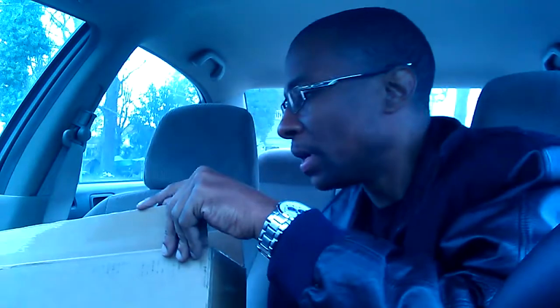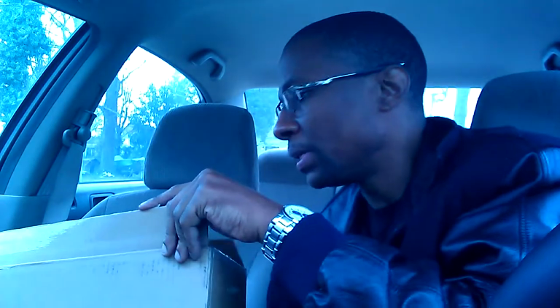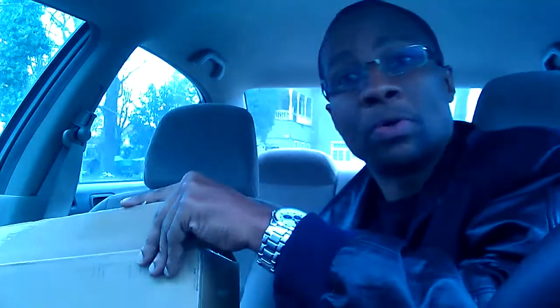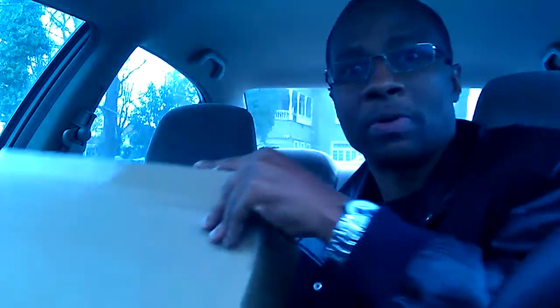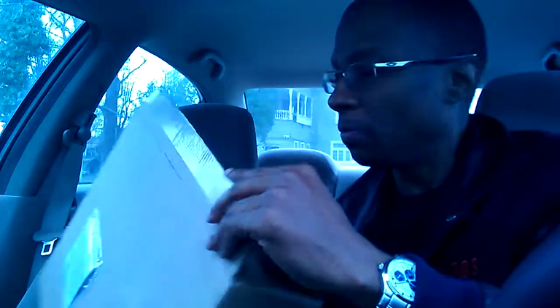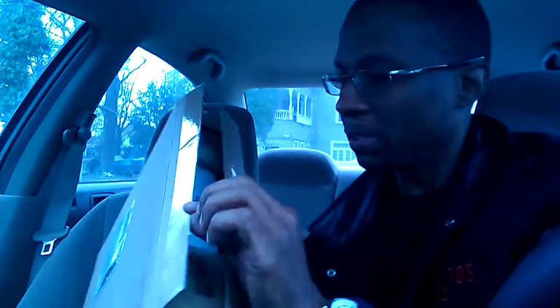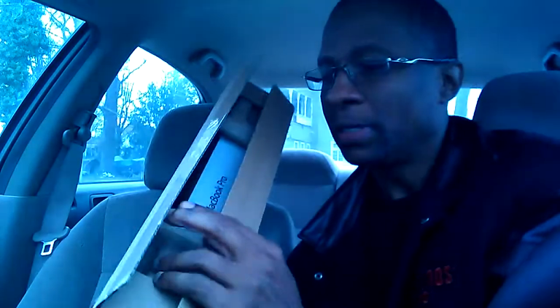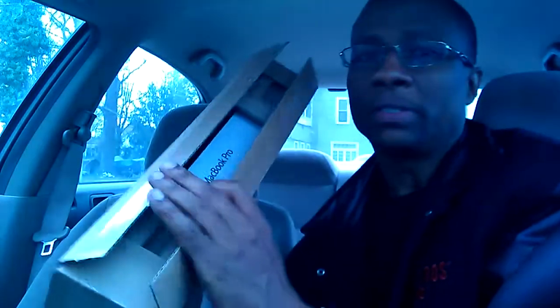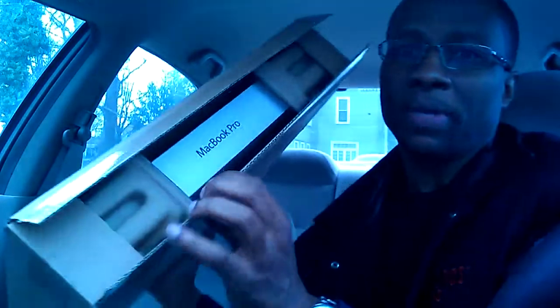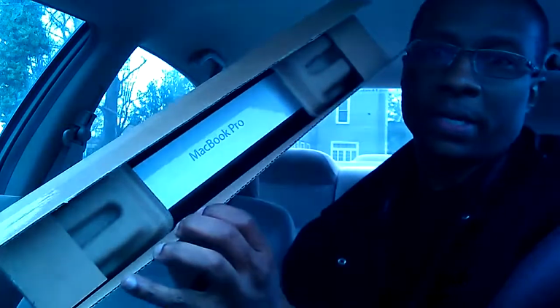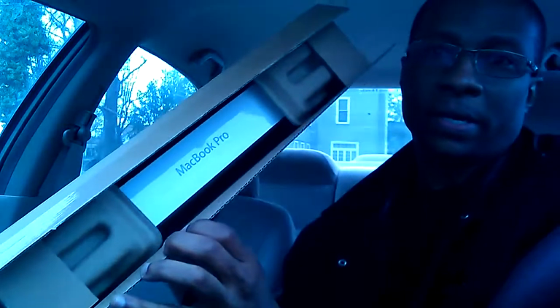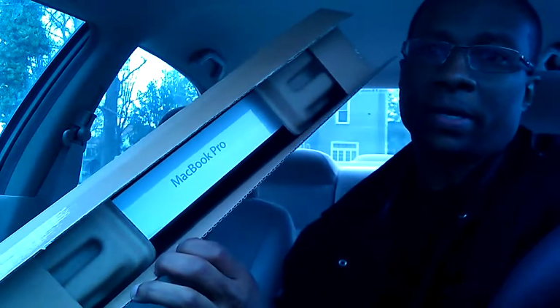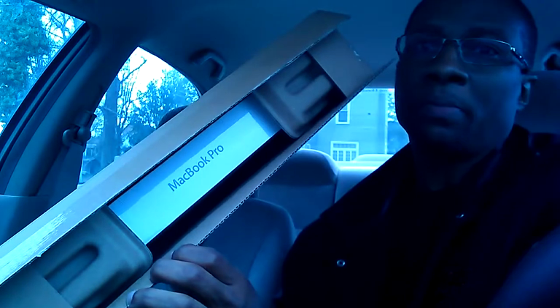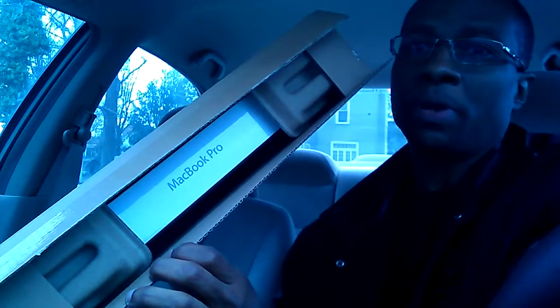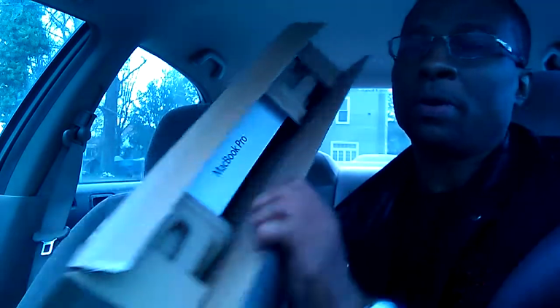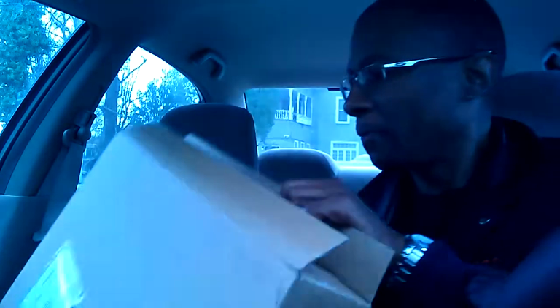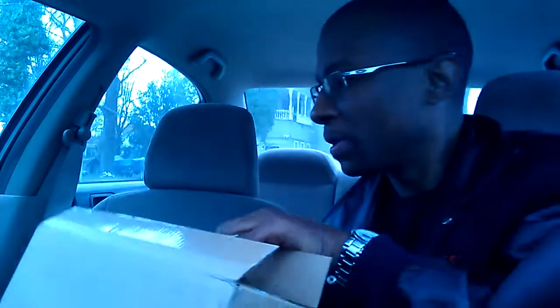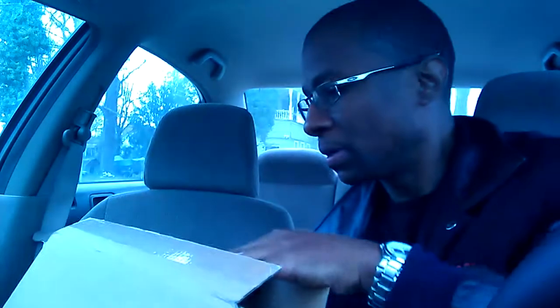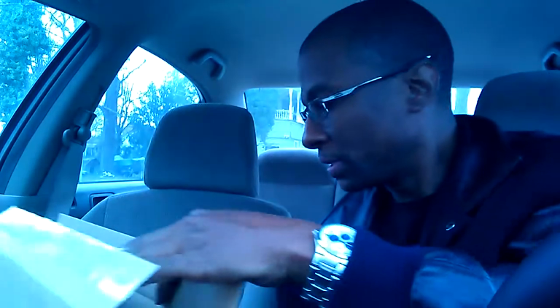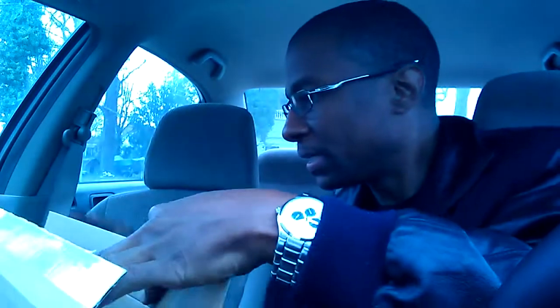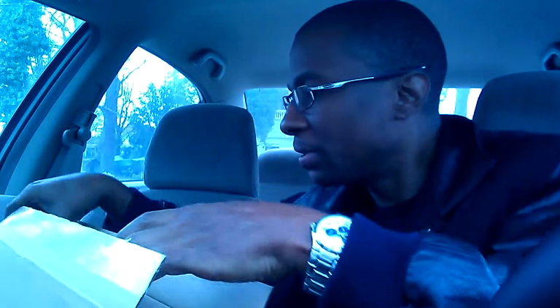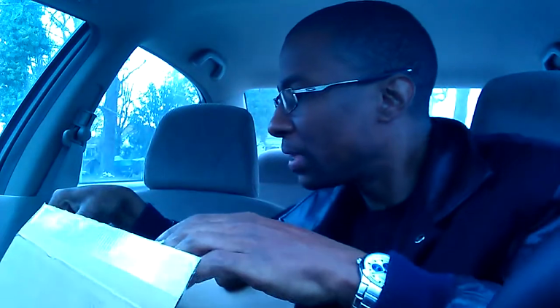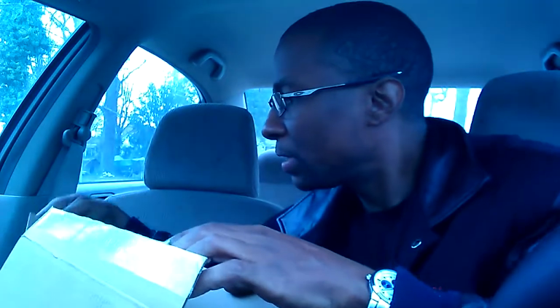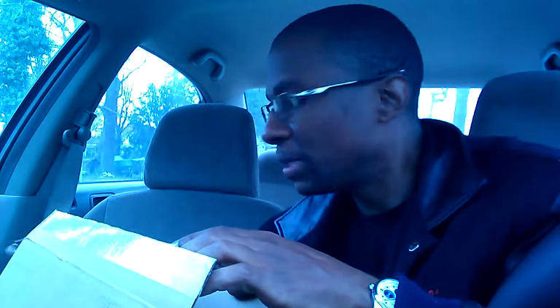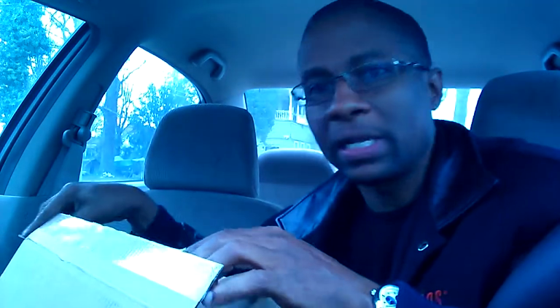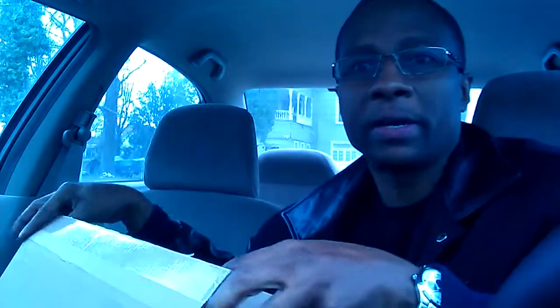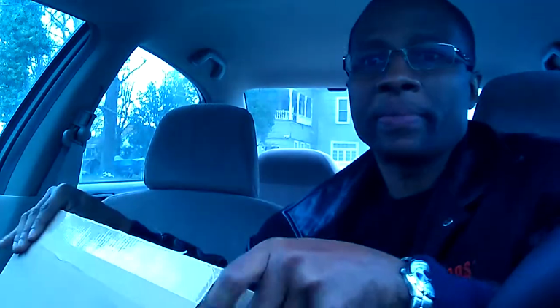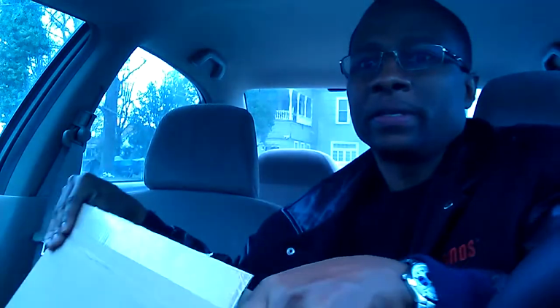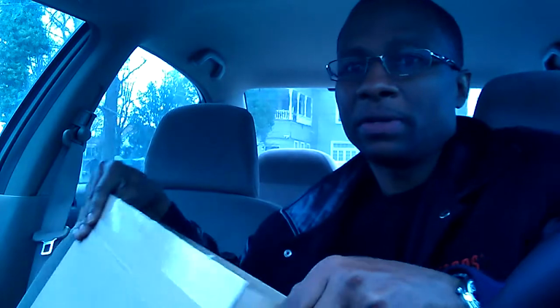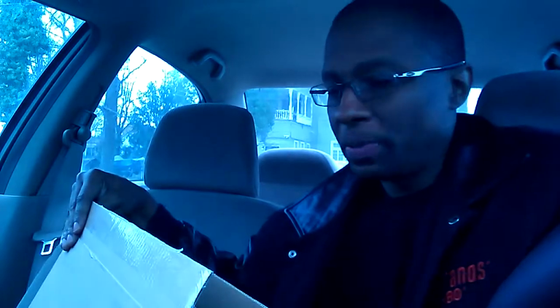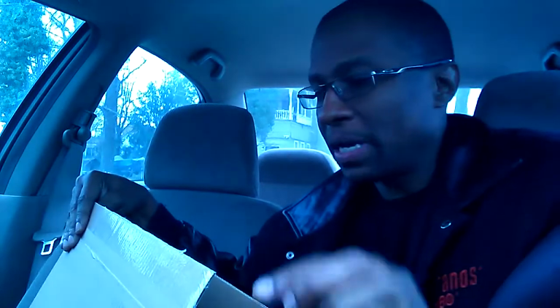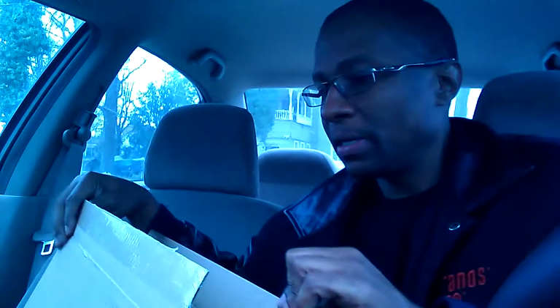I'm all excited. I just opened up the top thing and look at it — MacBook Pro. So it looks like they did send the right thing. Let's see what it looks like here. So we're going to open this box up.